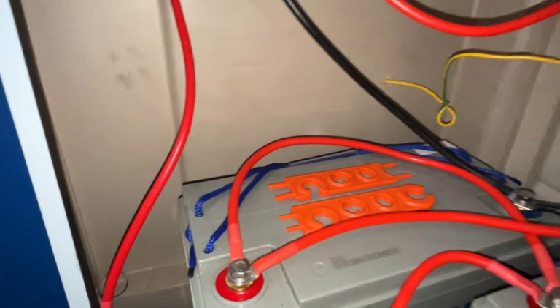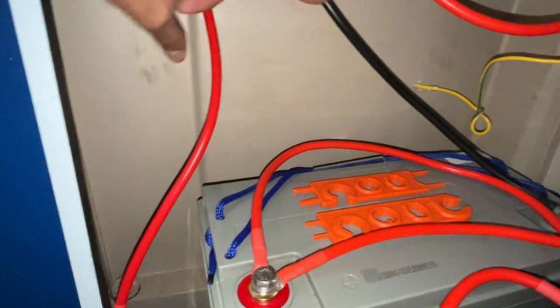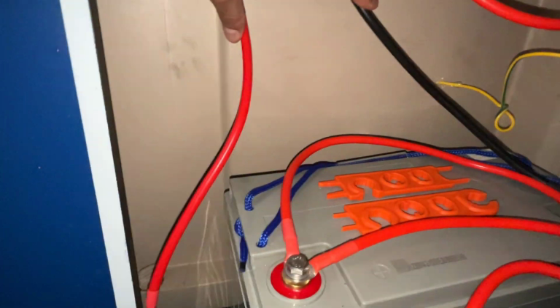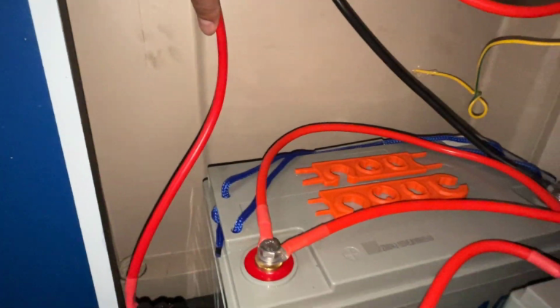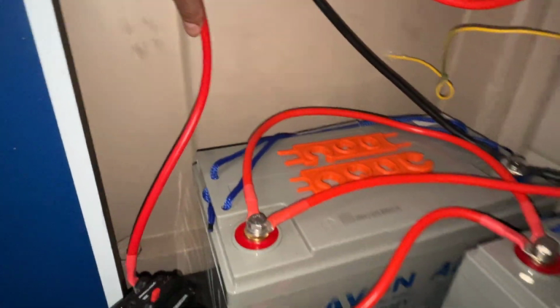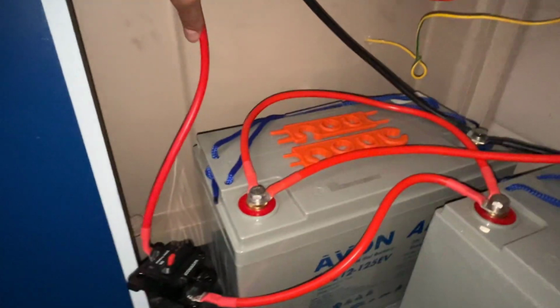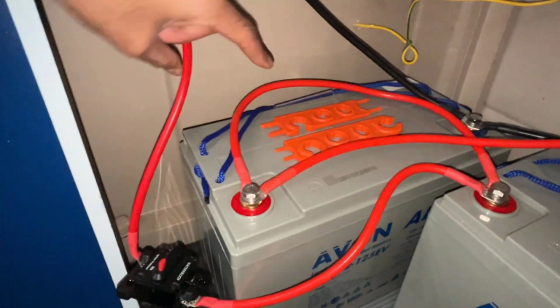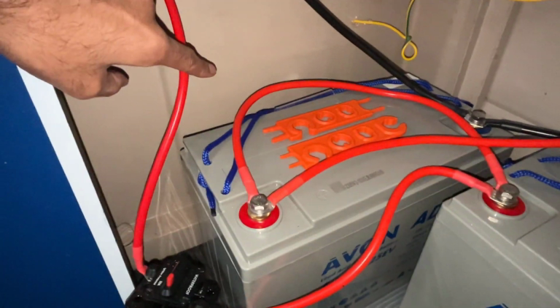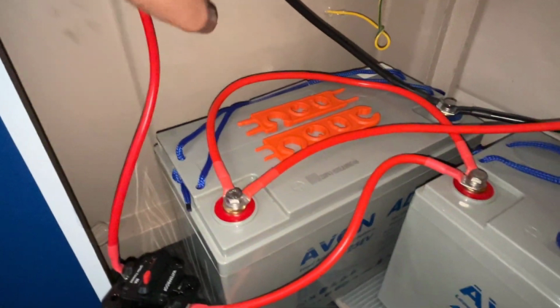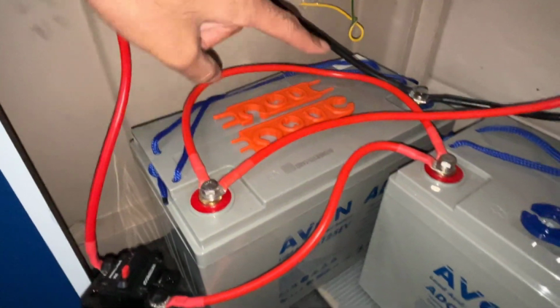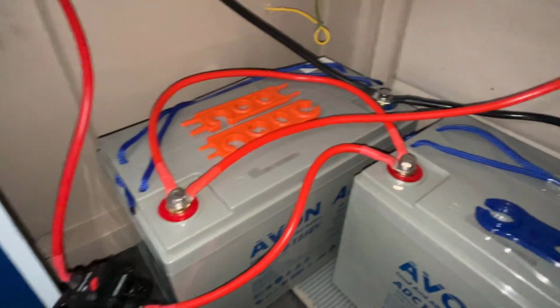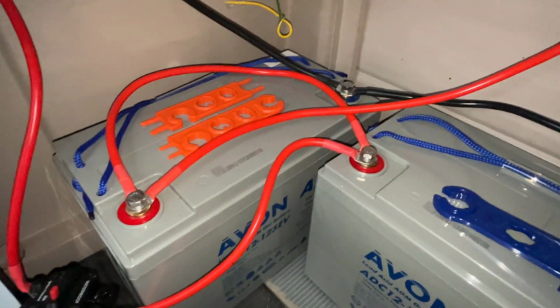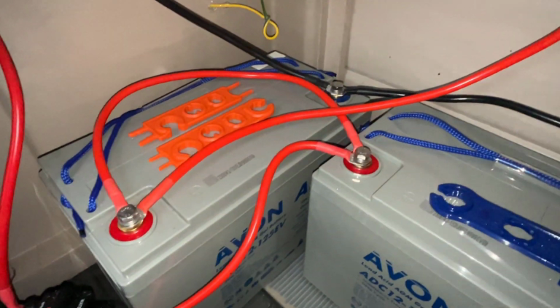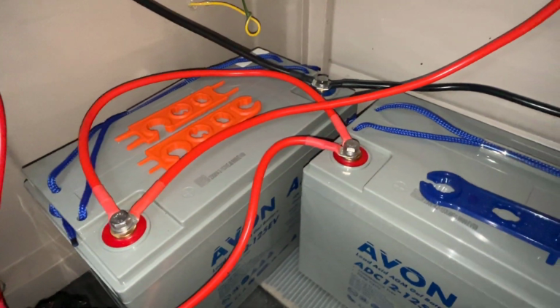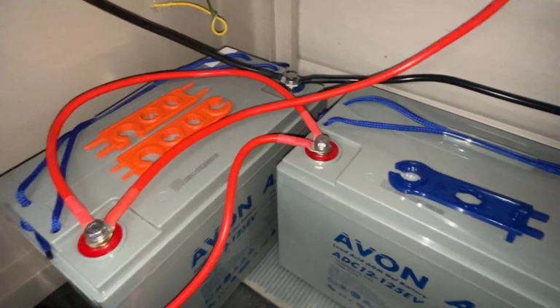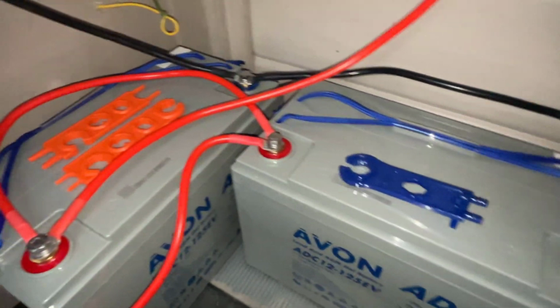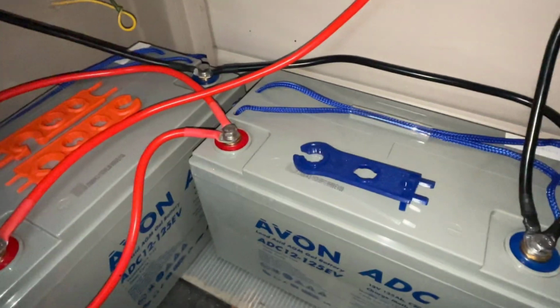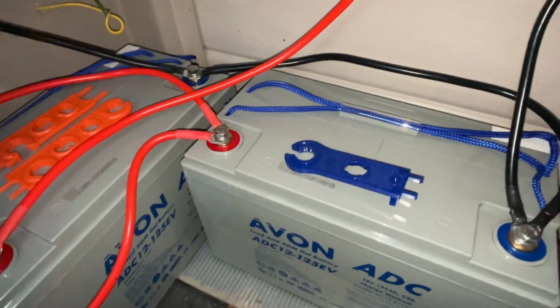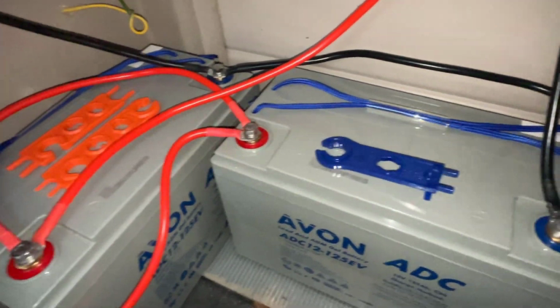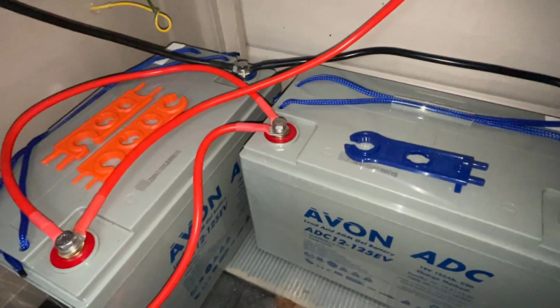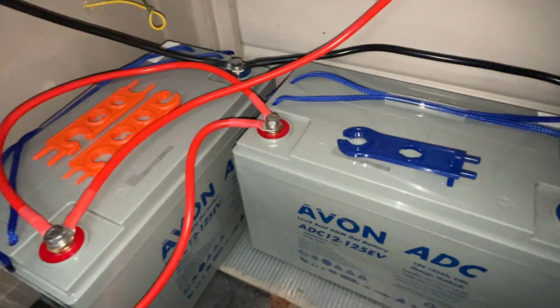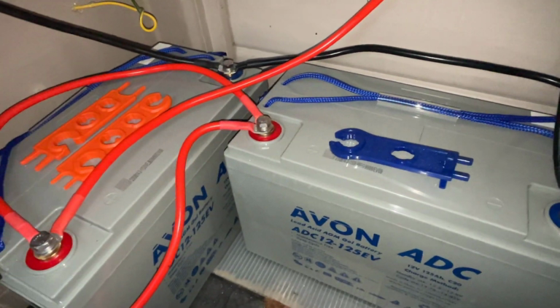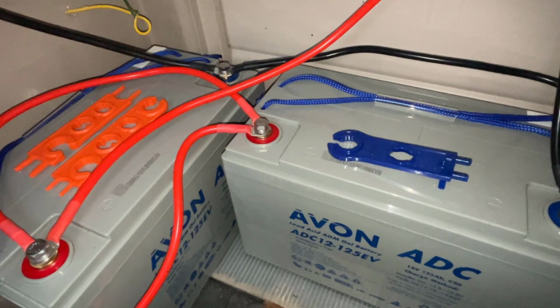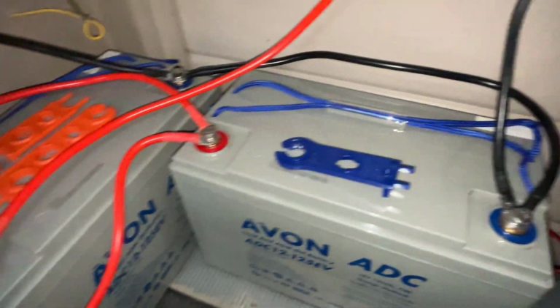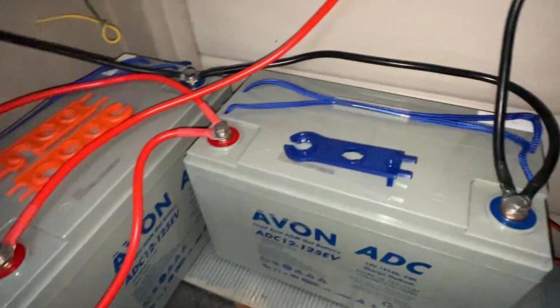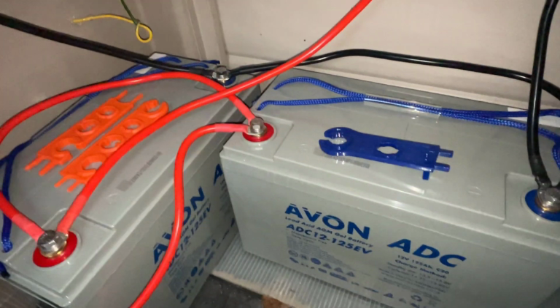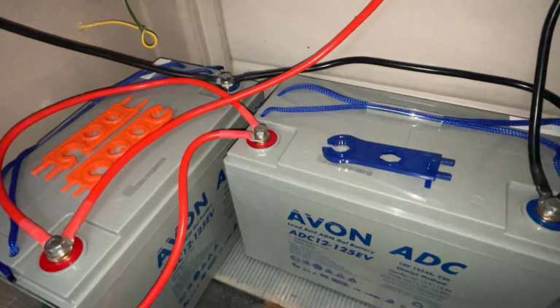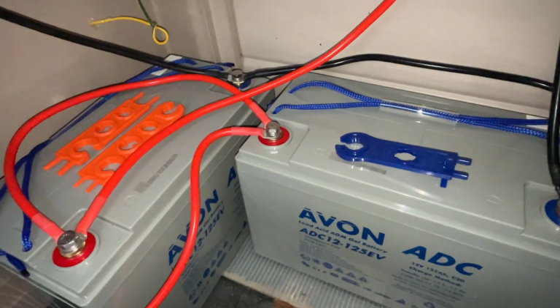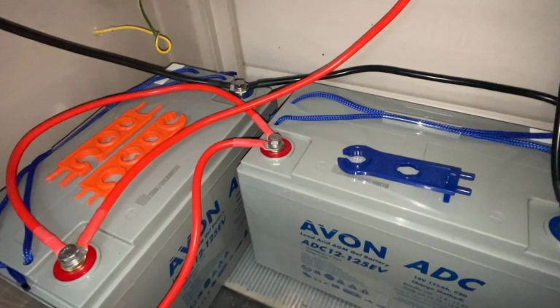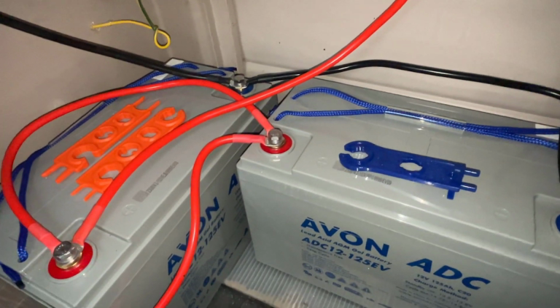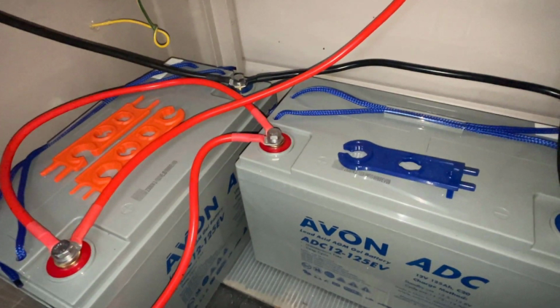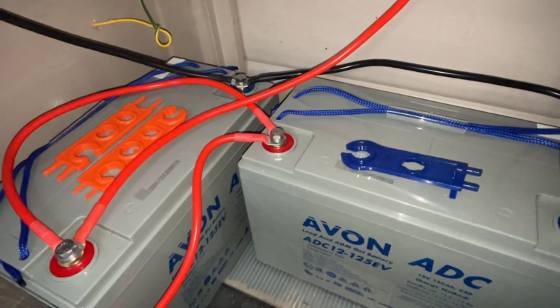So basically, these are our two load lines right here — that one and that one. They're connected like that. In the meantime, you've got the batteries connected in parallel and also being charged in parallel by the solar charge controller.